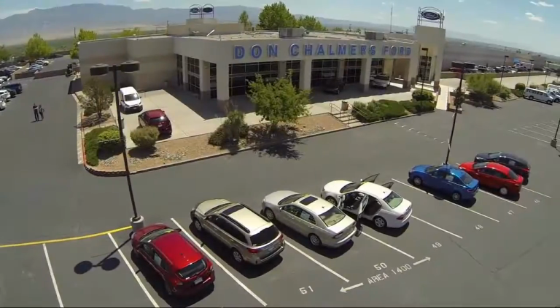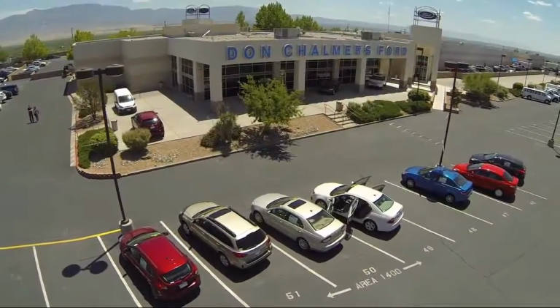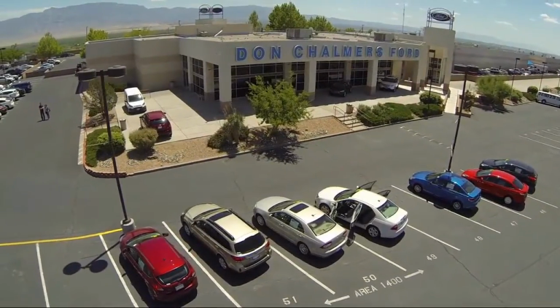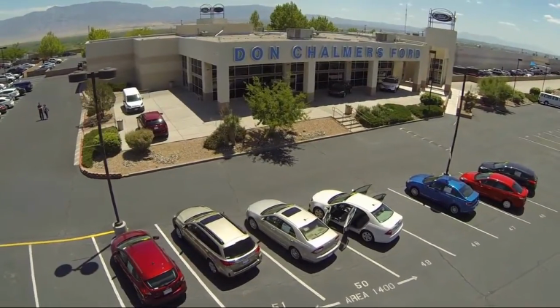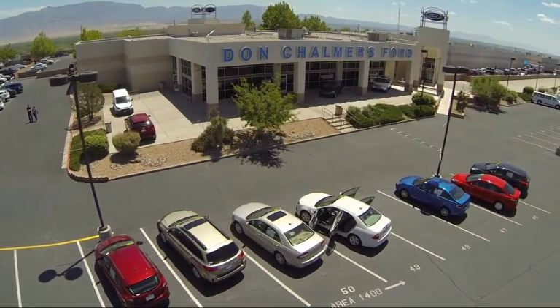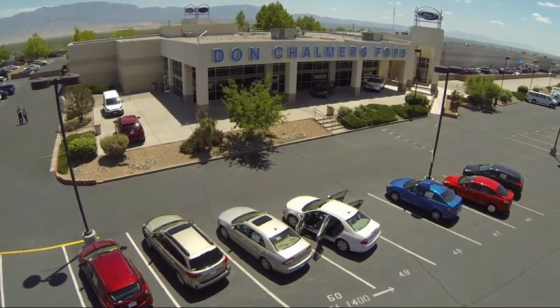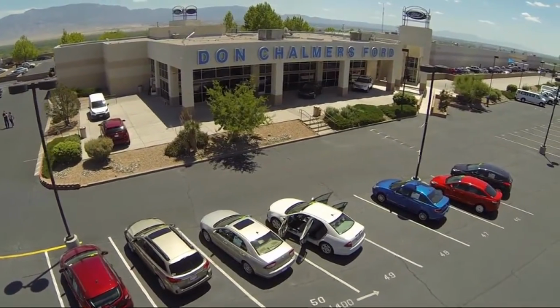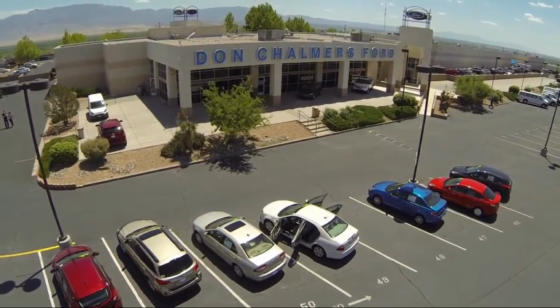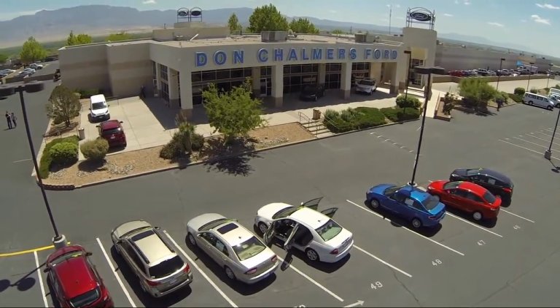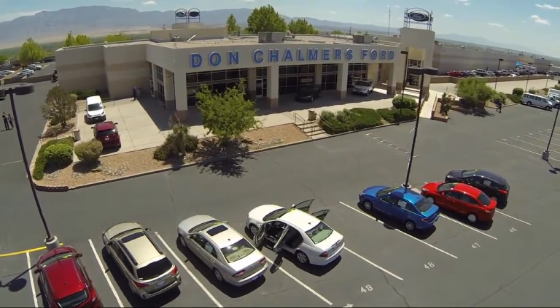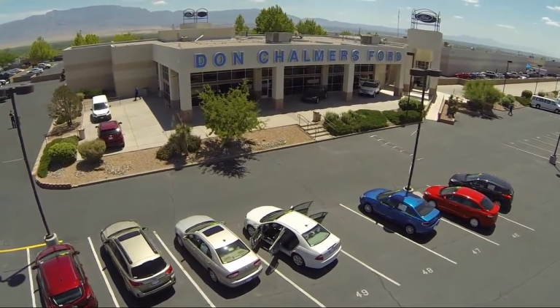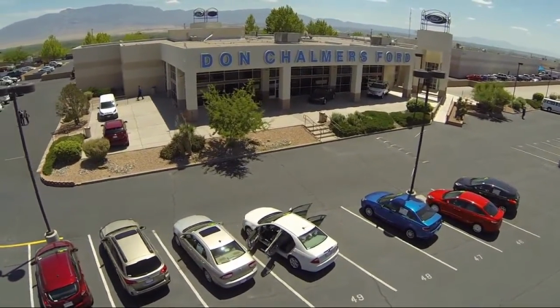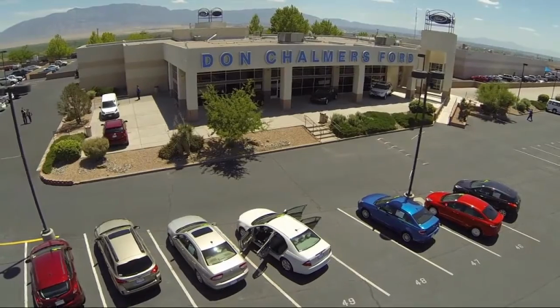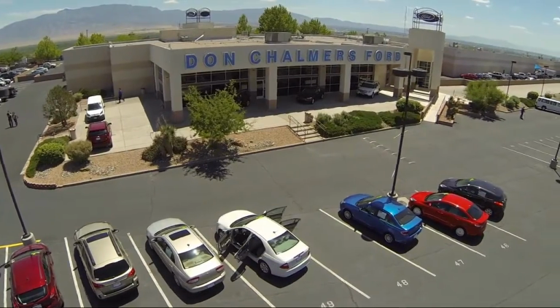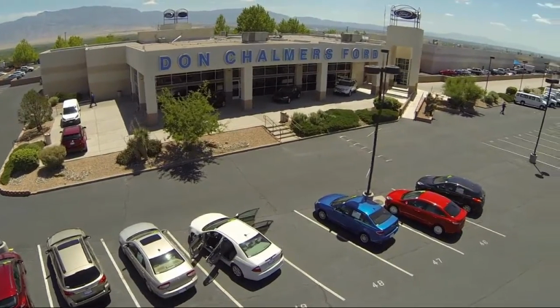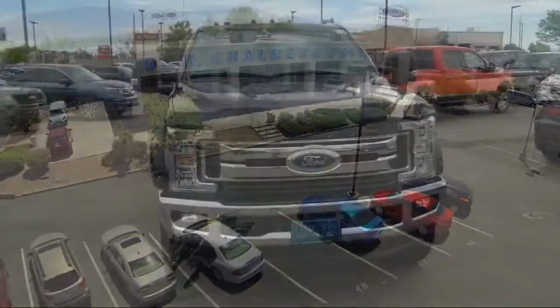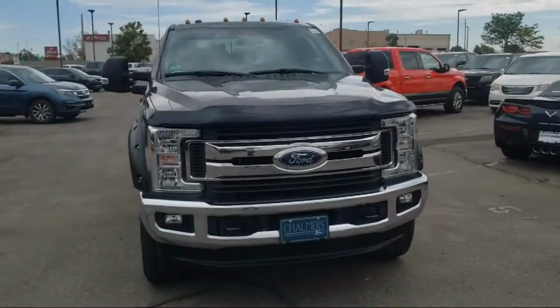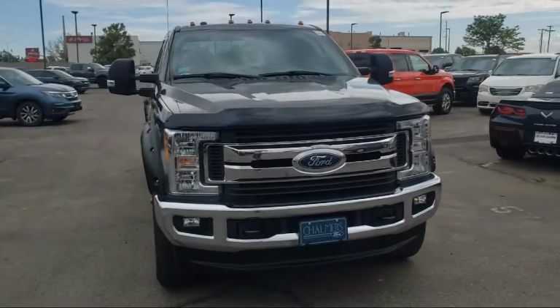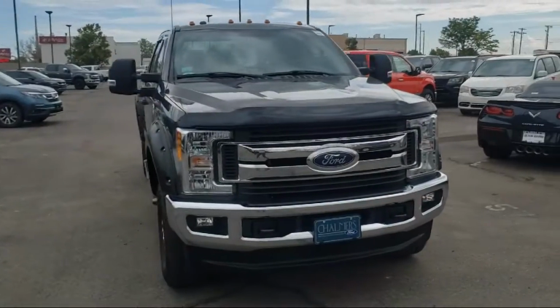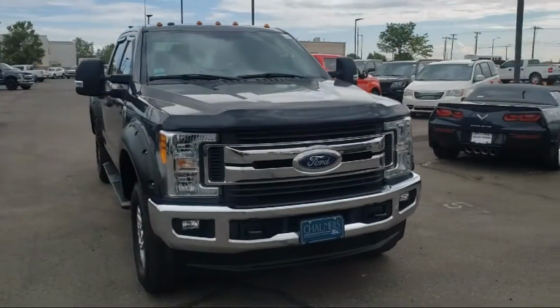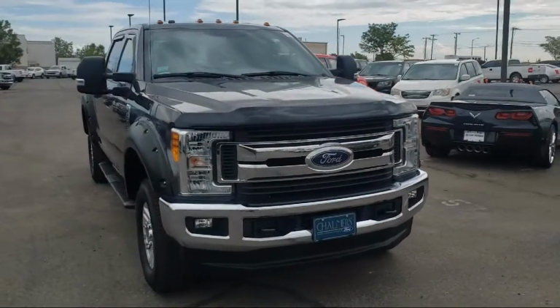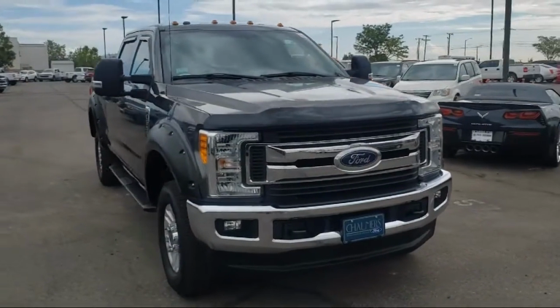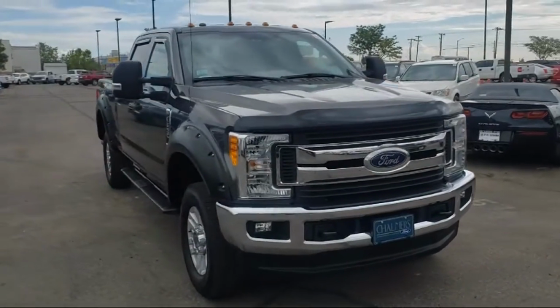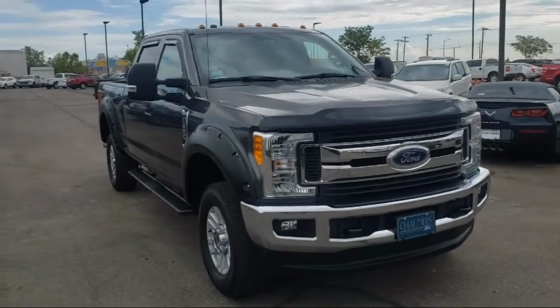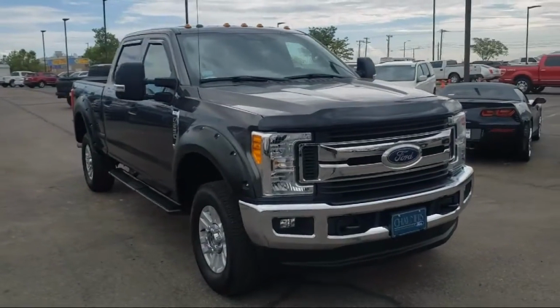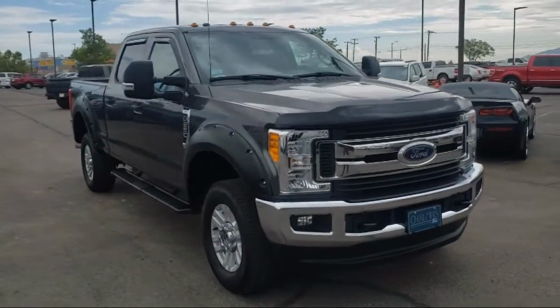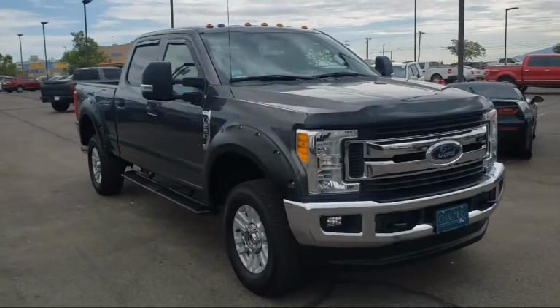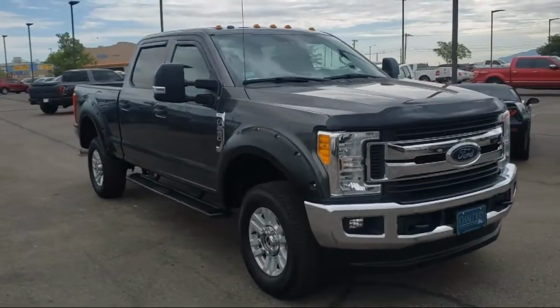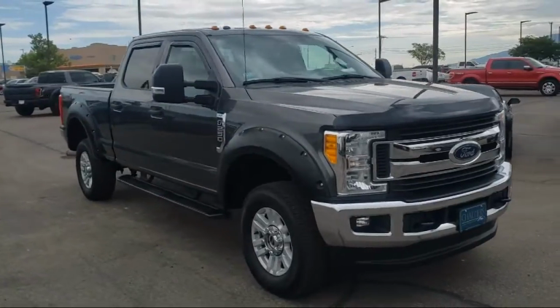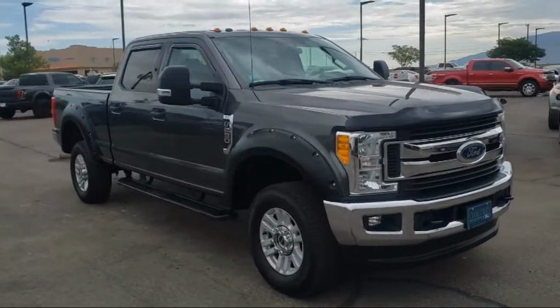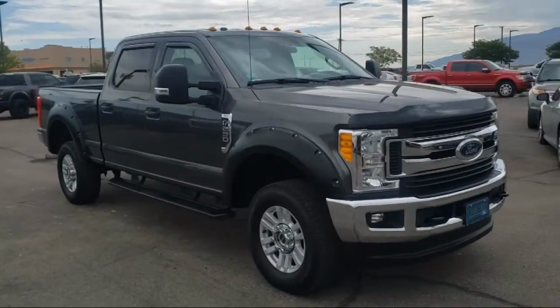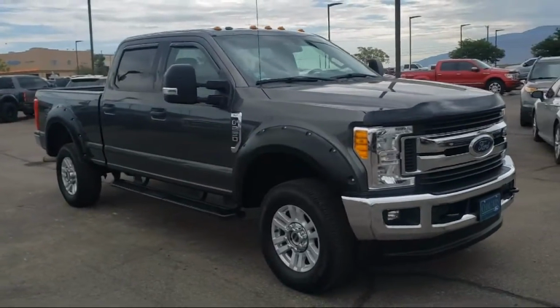Welcome to Don Chalmers Ford and here's a look at another one of our vehicles from our great selection. It comes equipped with privacy glass, Sirius XM satellite radio, and steering wheel controls.